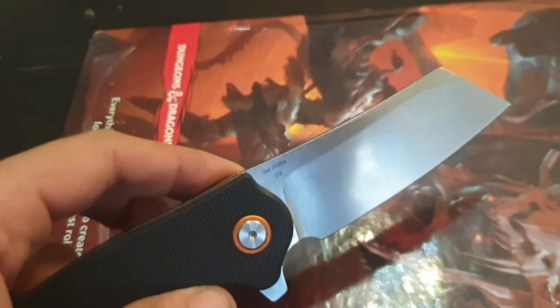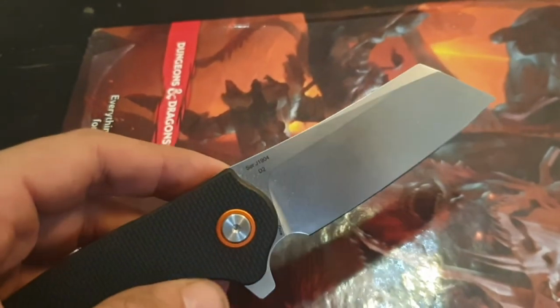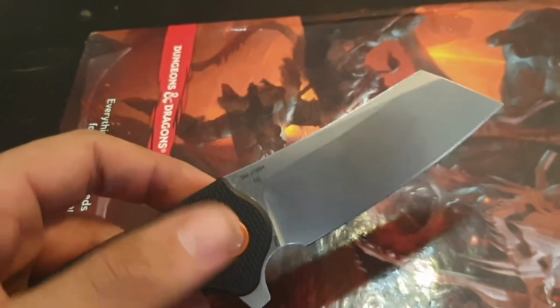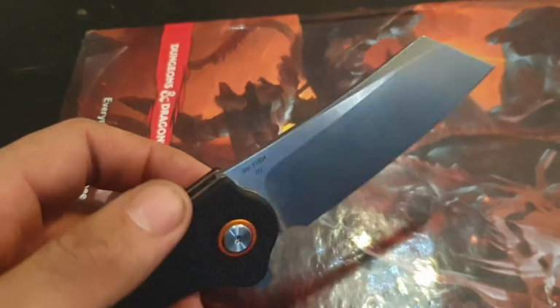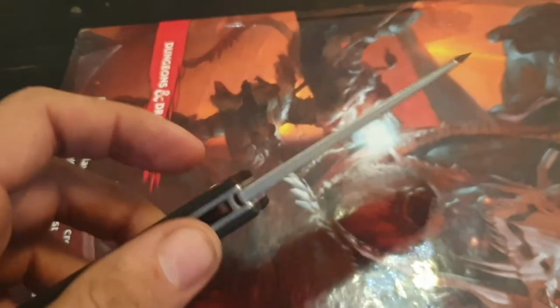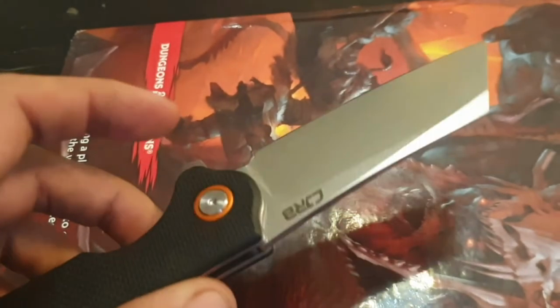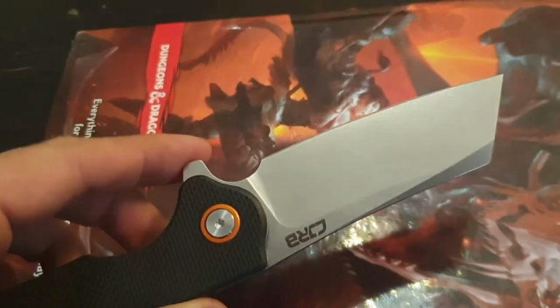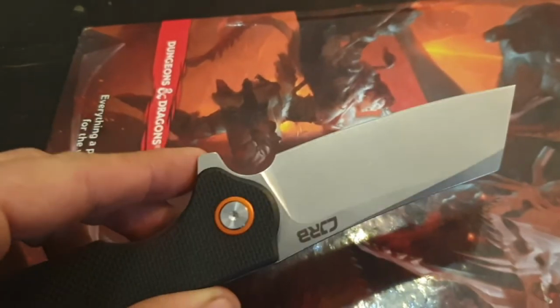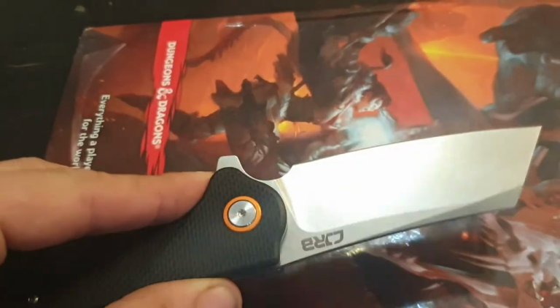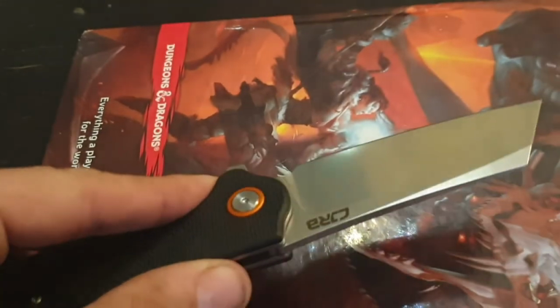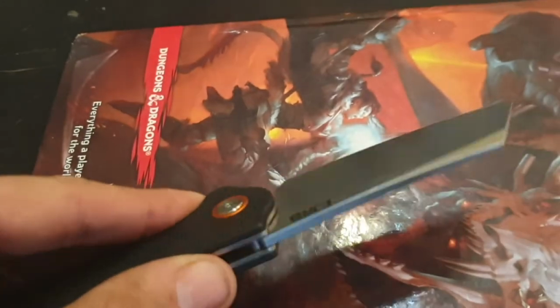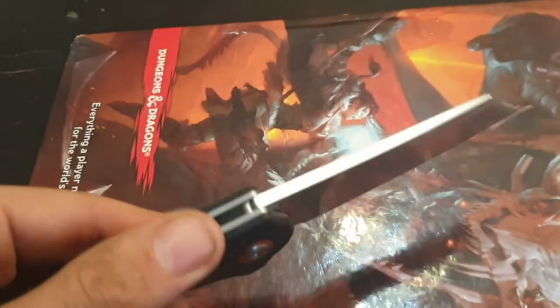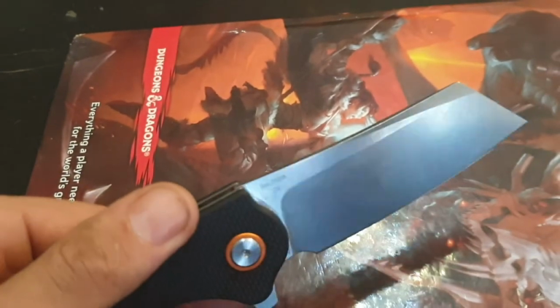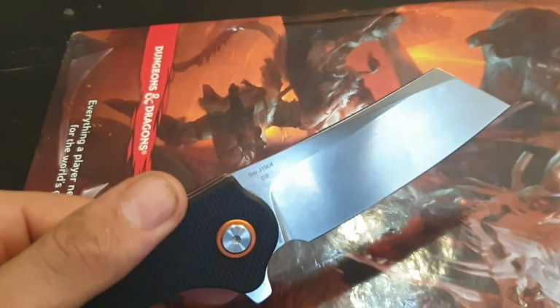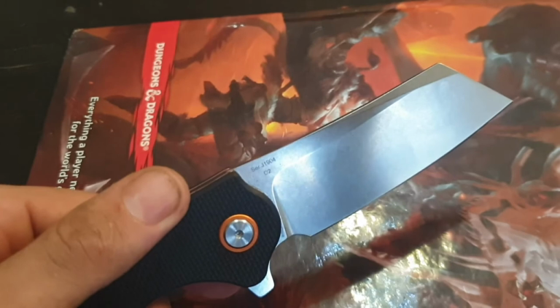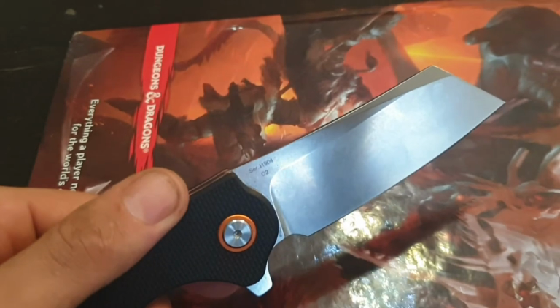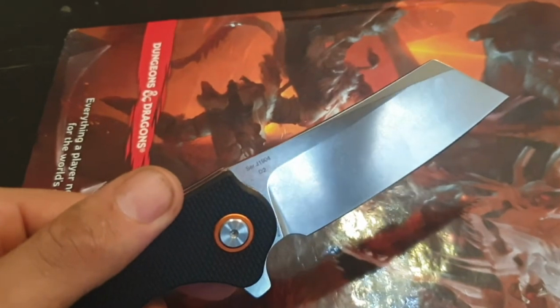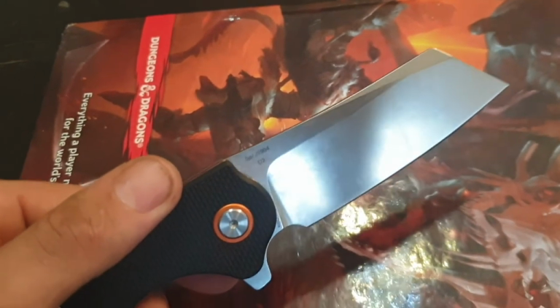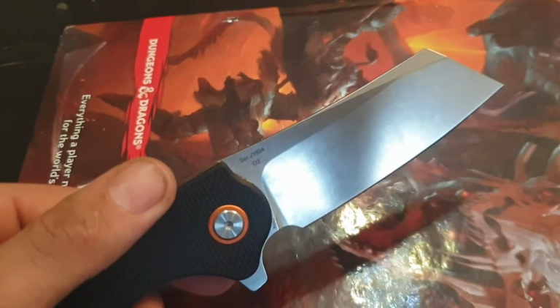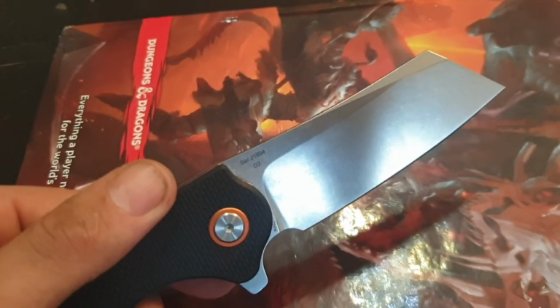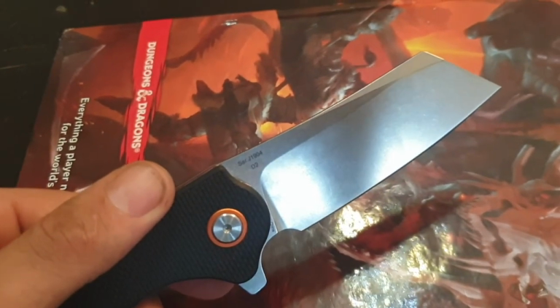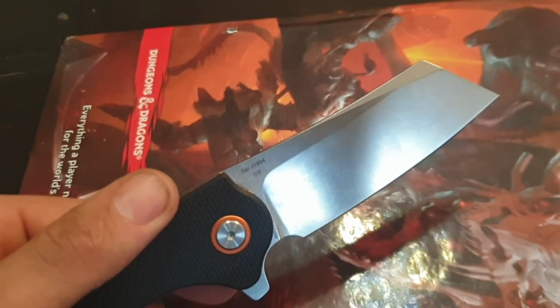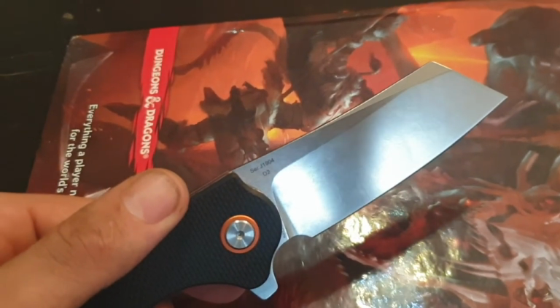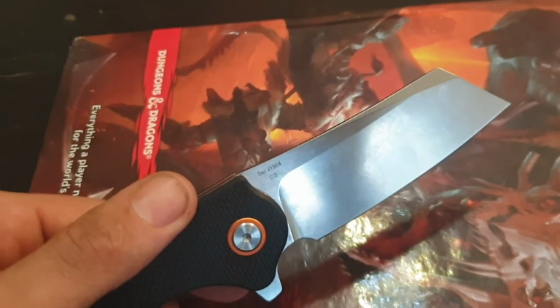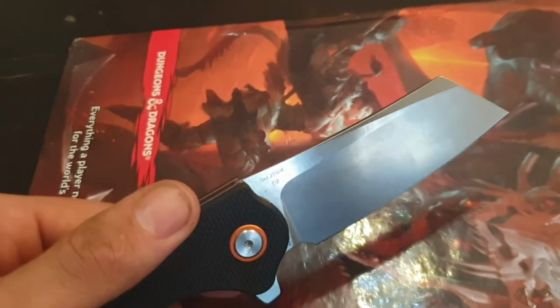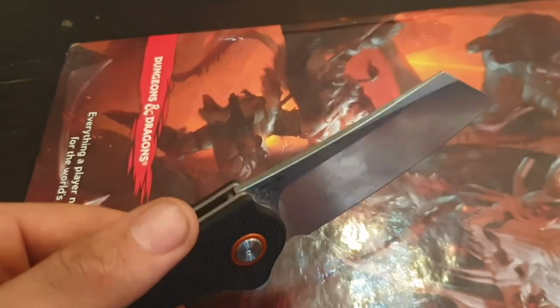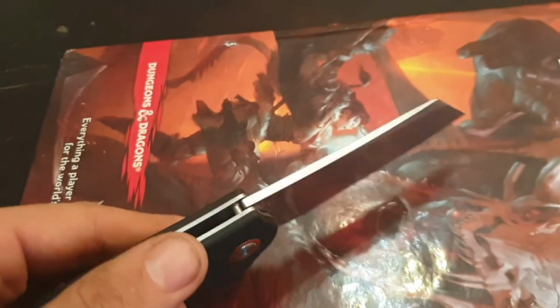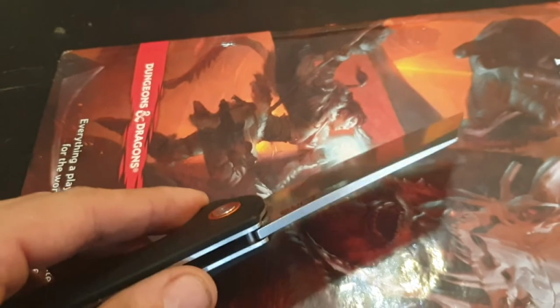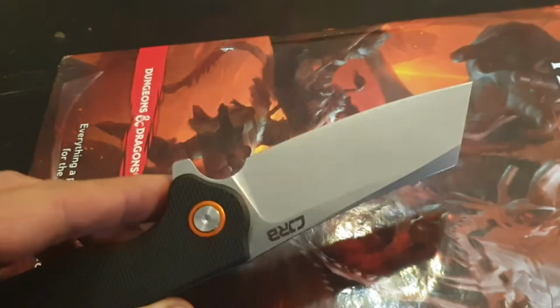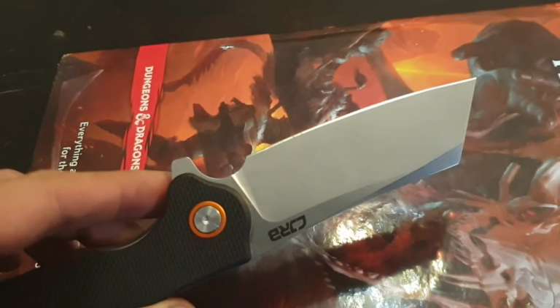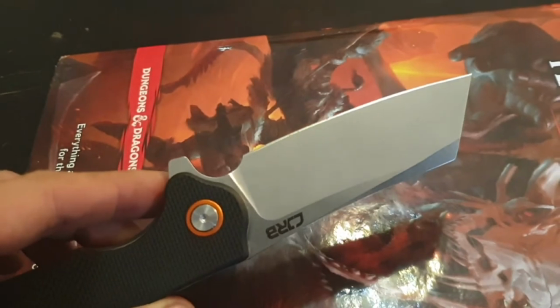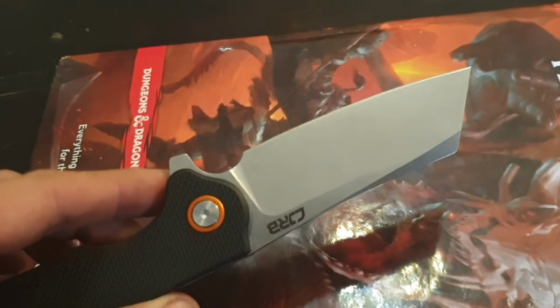Sure, we can use a smaller knife for the easier tasks, but have you ever tried to chop with a Victorinox? I have. It did not end well for me. So, let's do some chopping!